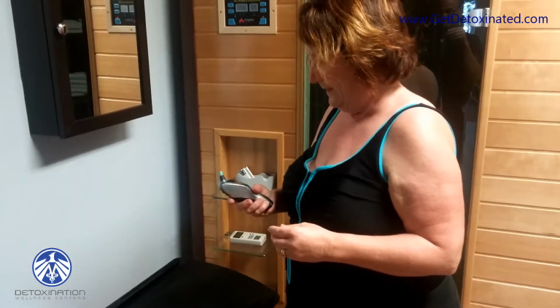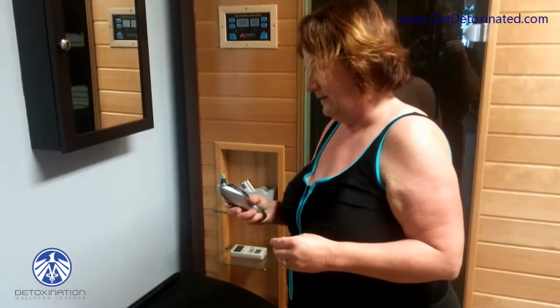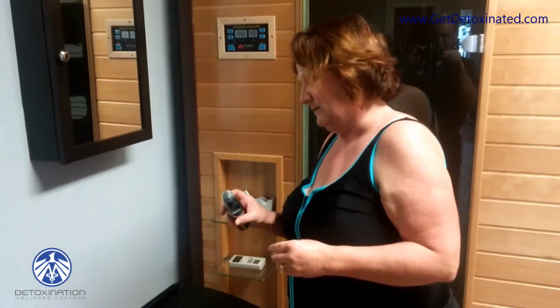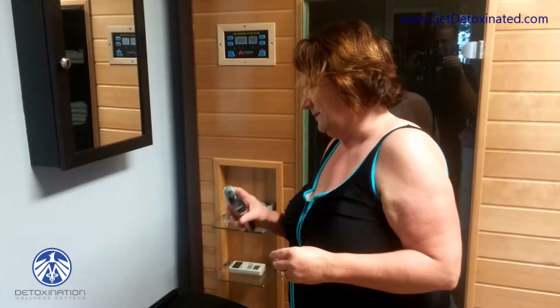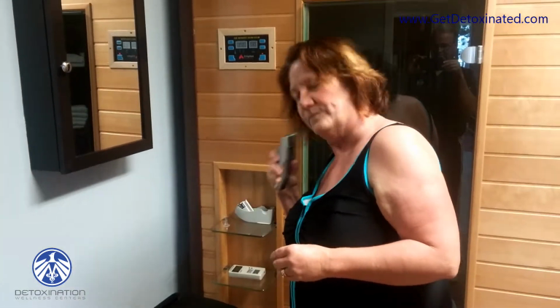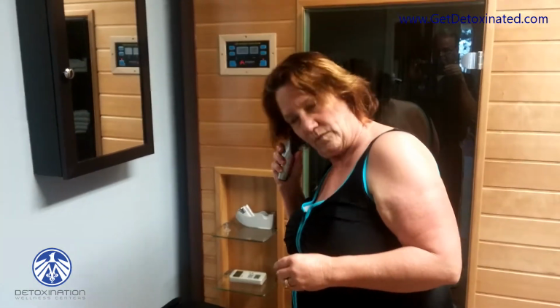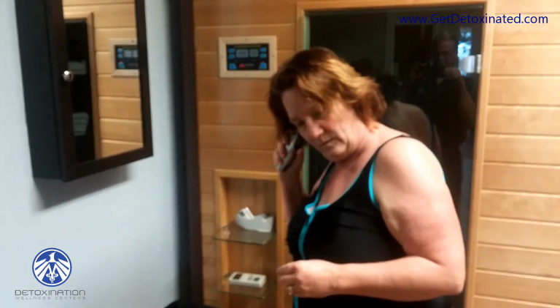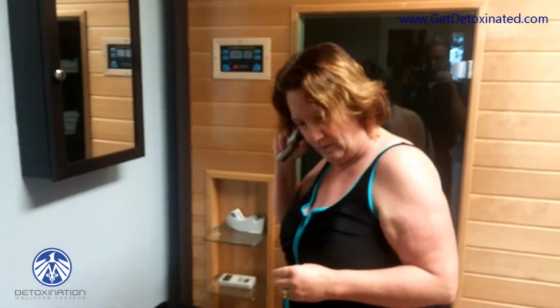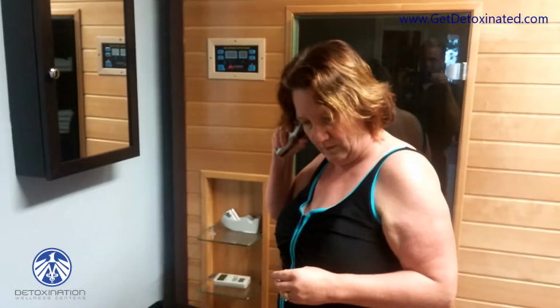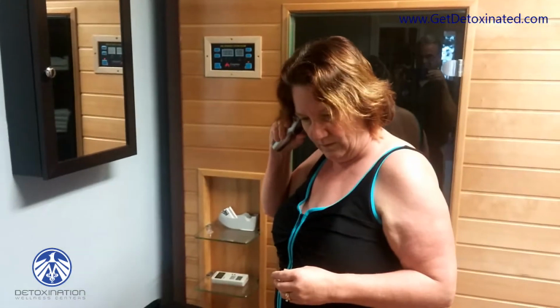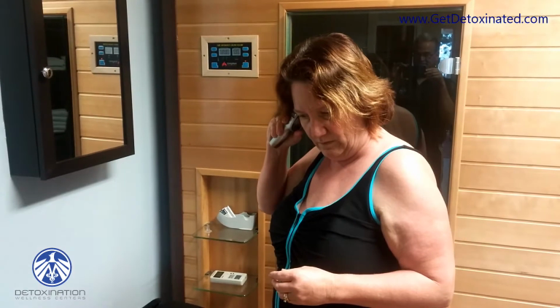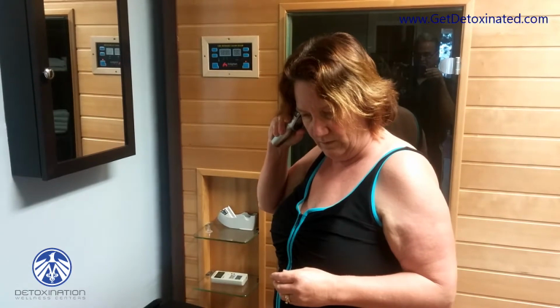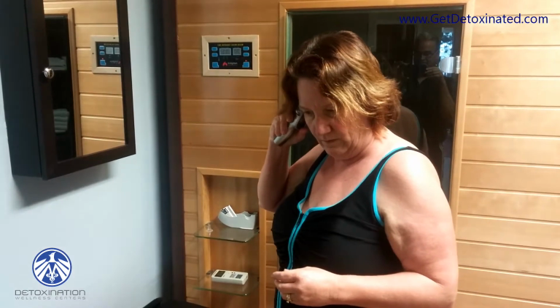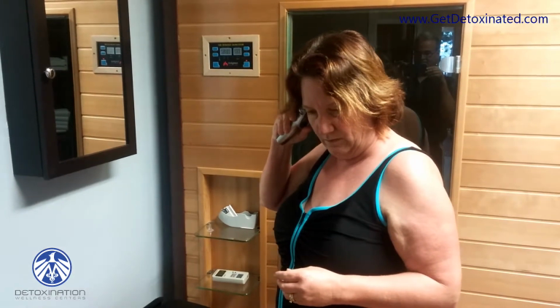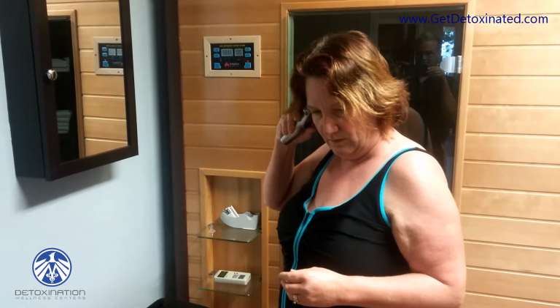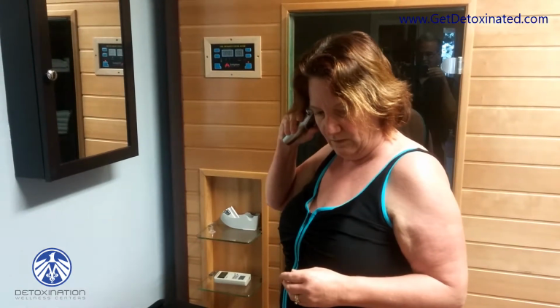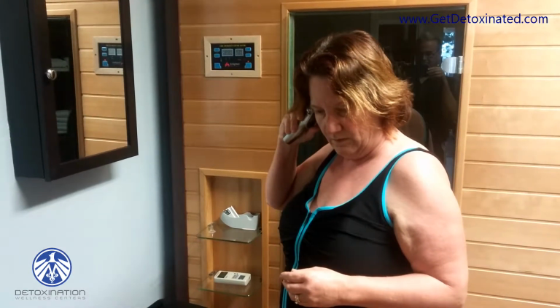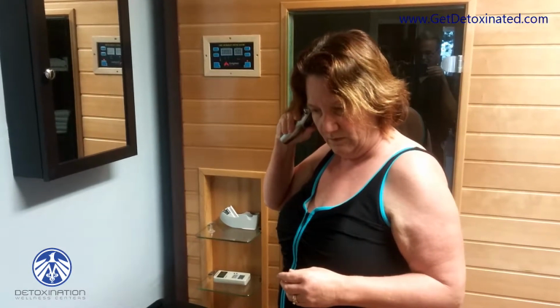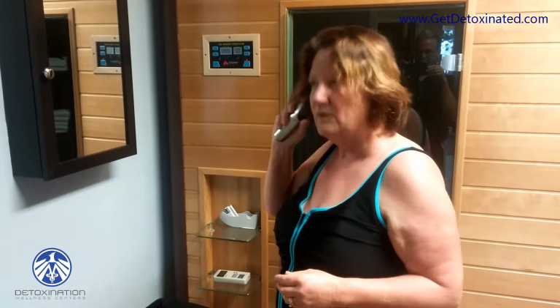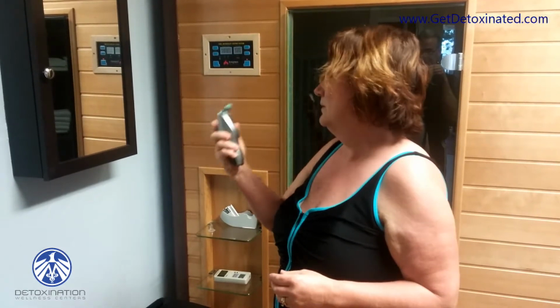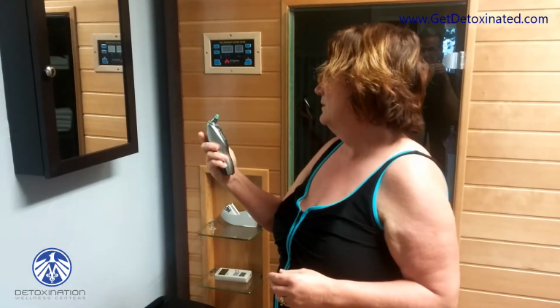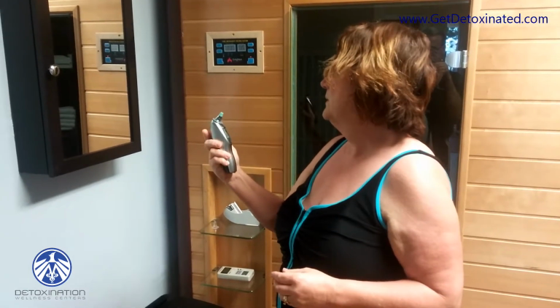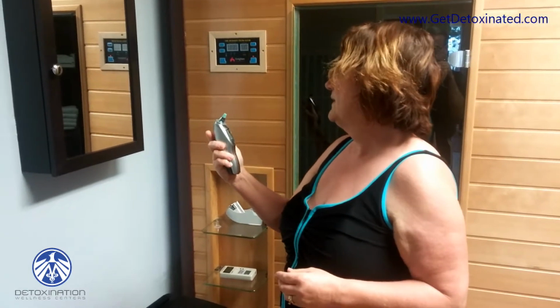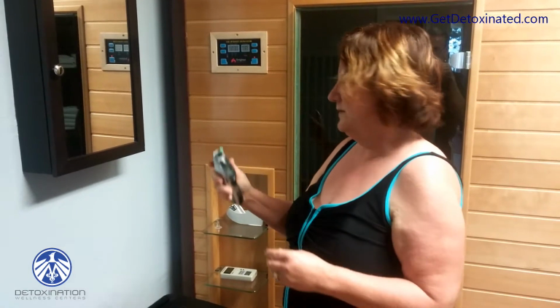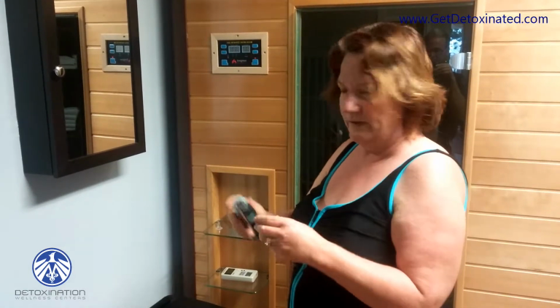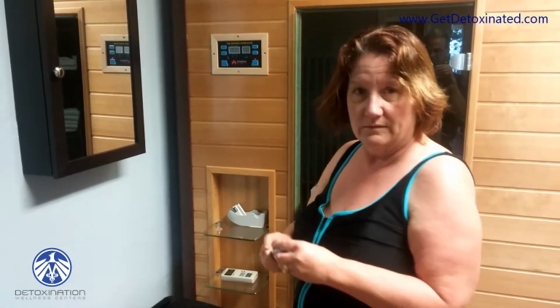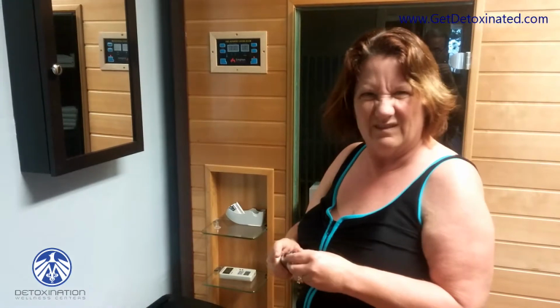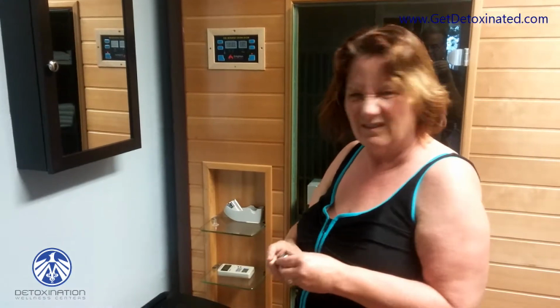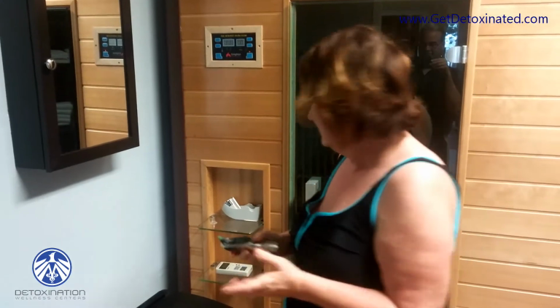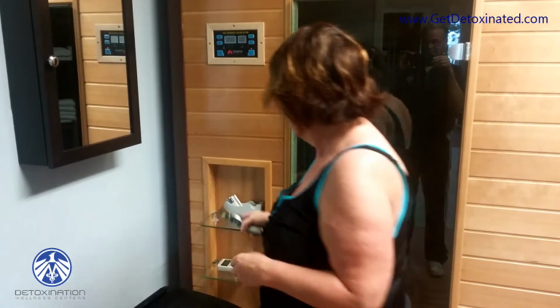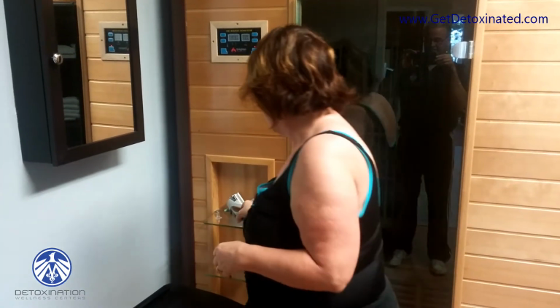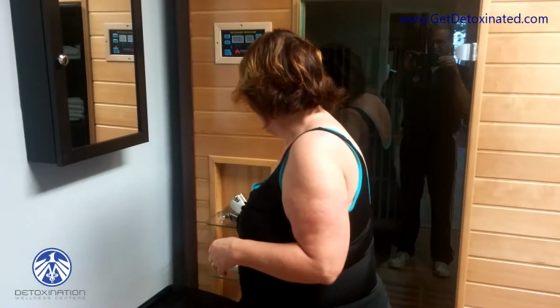We're going to take her temperature before she begins. Ninety-nine point three. It's pretty high — up again.